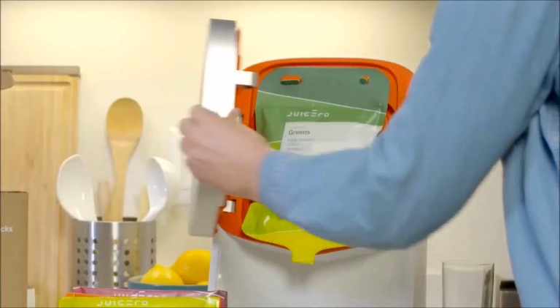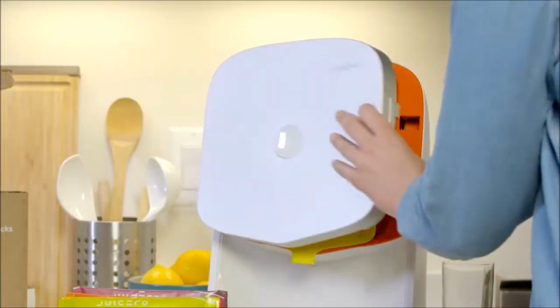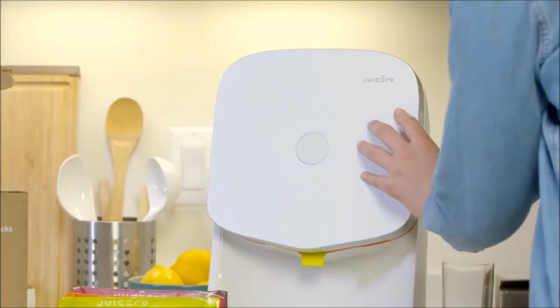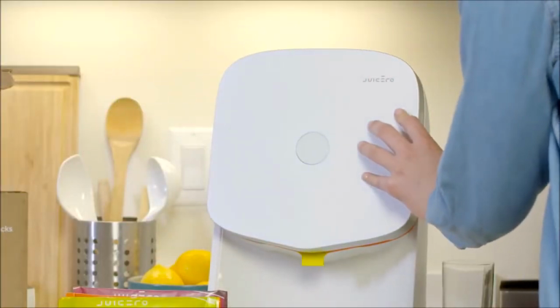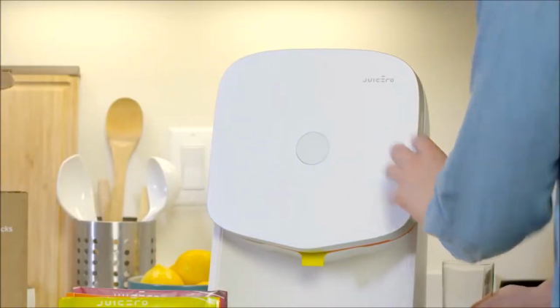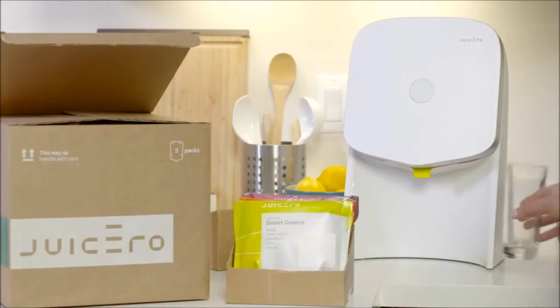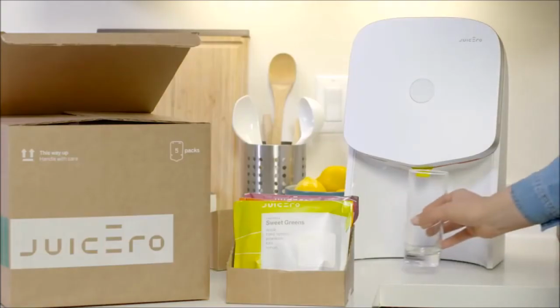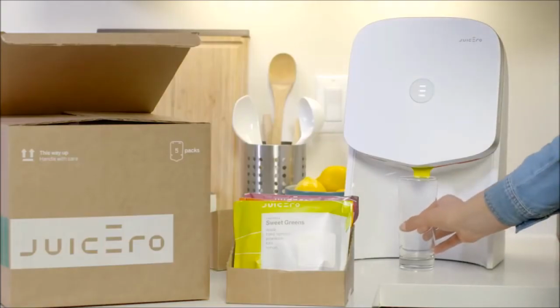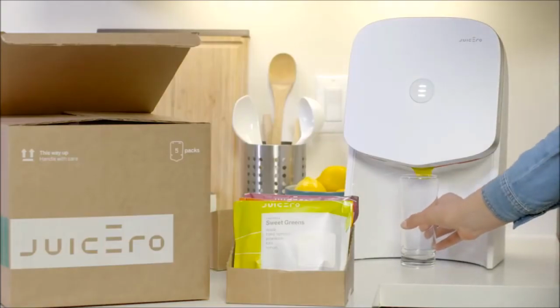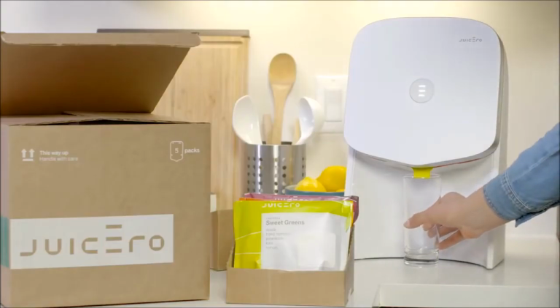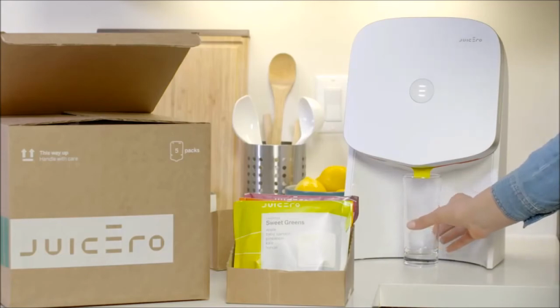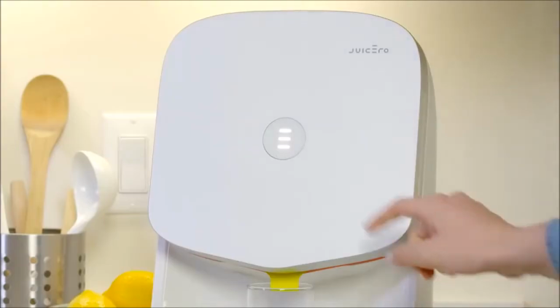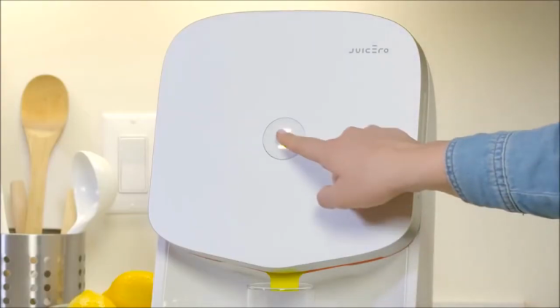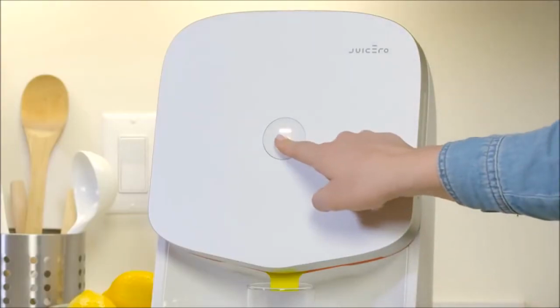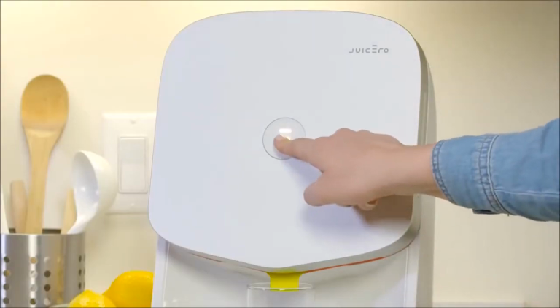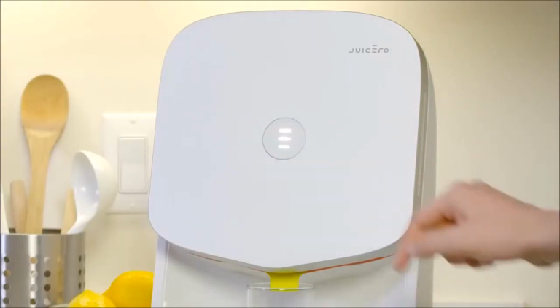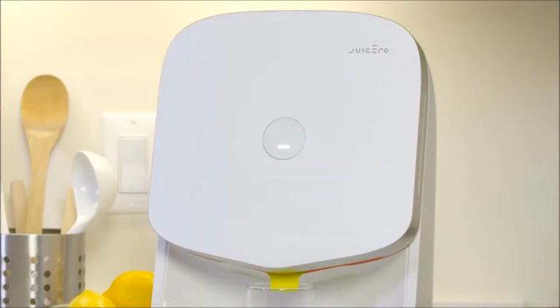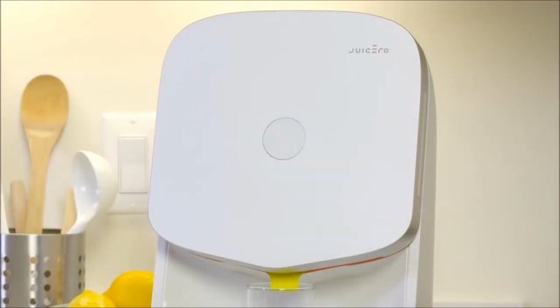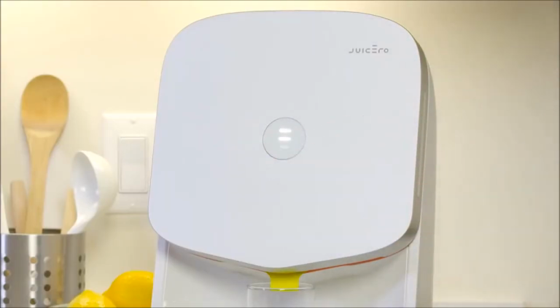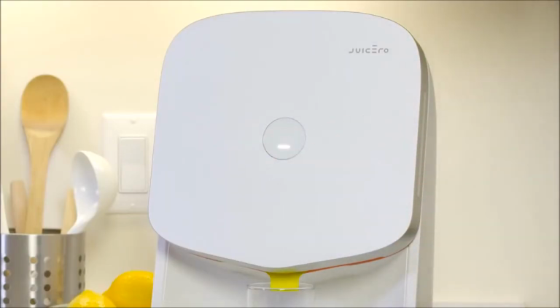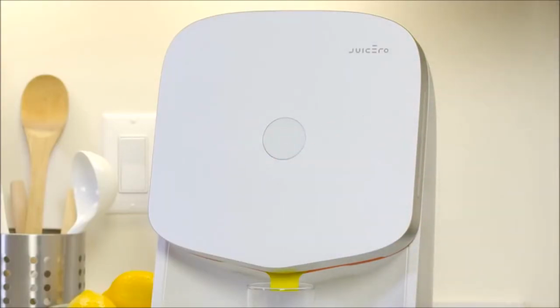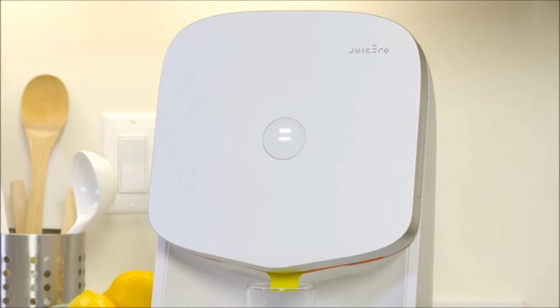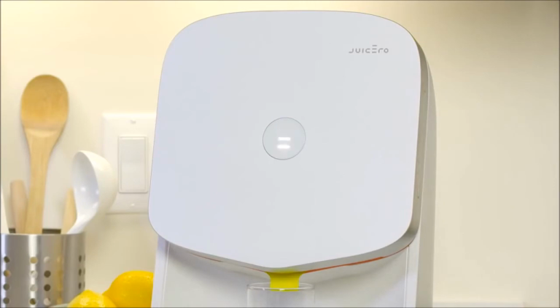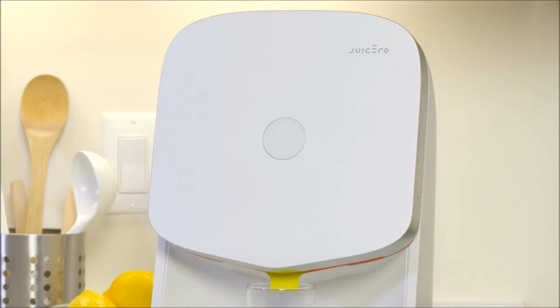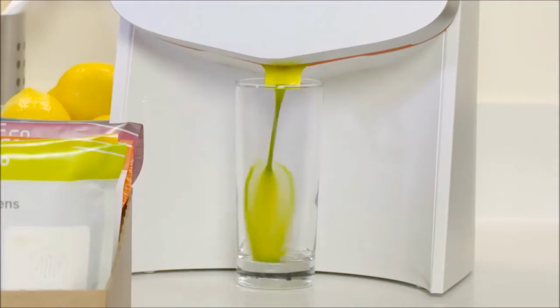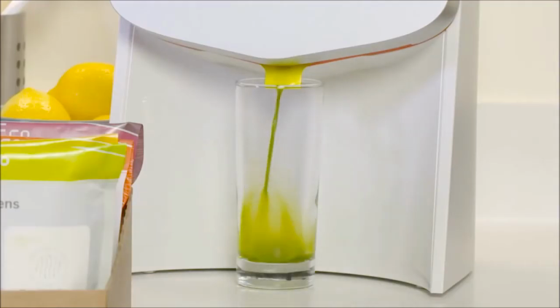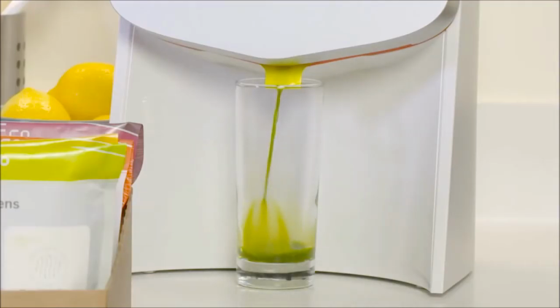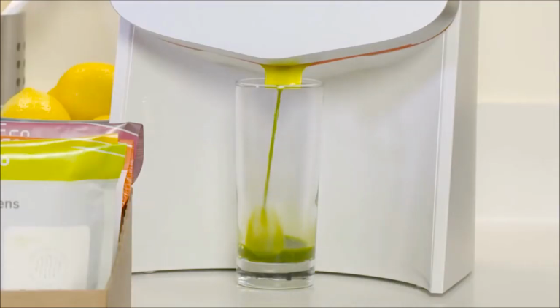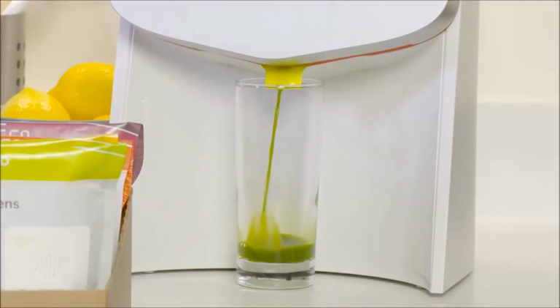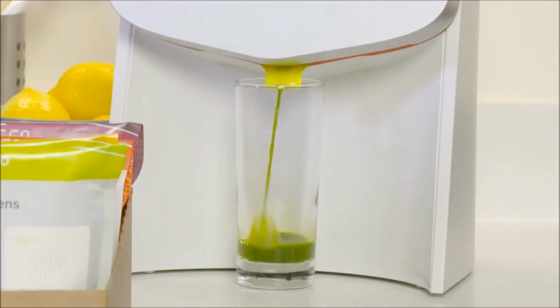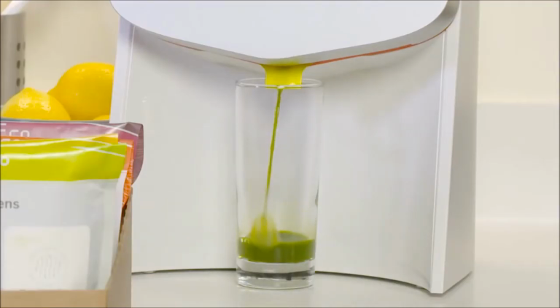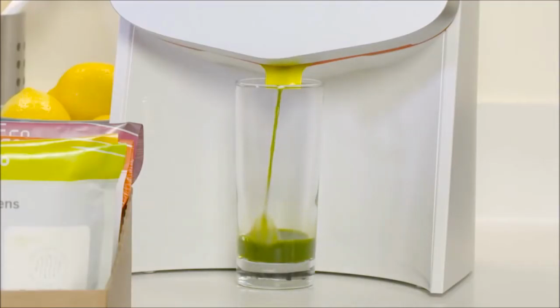Shut the door of the press. You will hear a lock after you close it. Place a tall glass under the press and then press the button. In a few moments, juice will start flowing out of the bottom of the pack. It will take a couple of minutes for the press to make the juice.